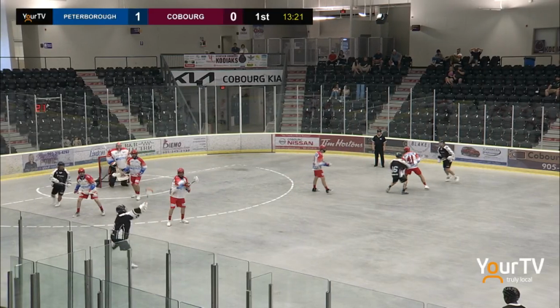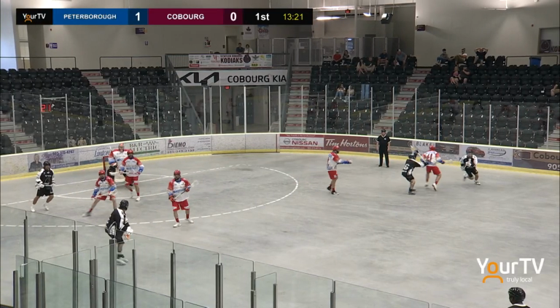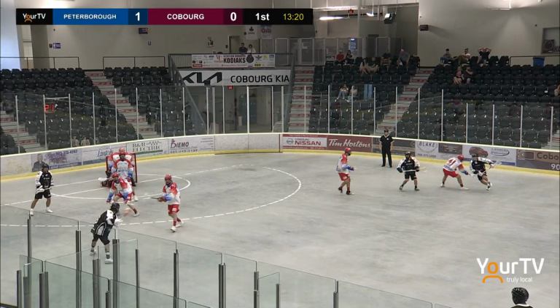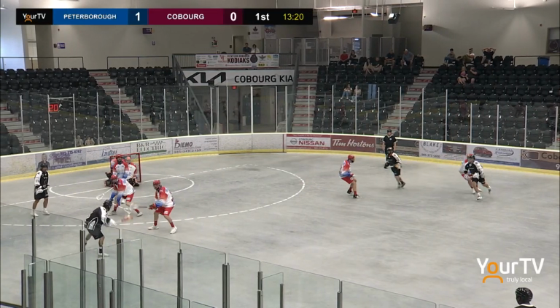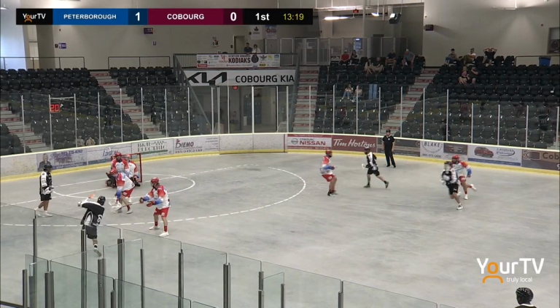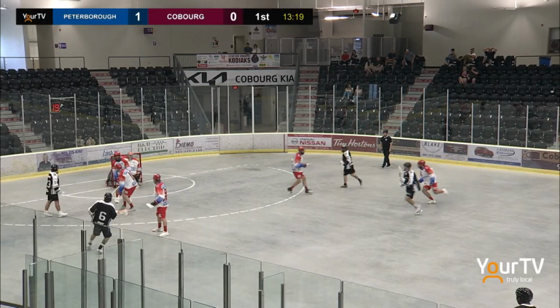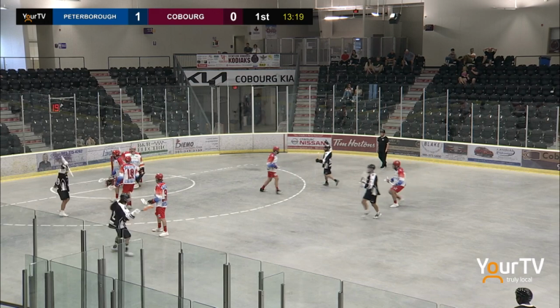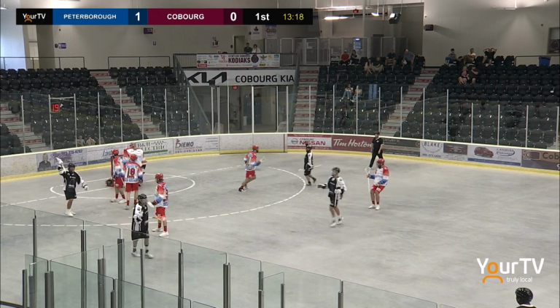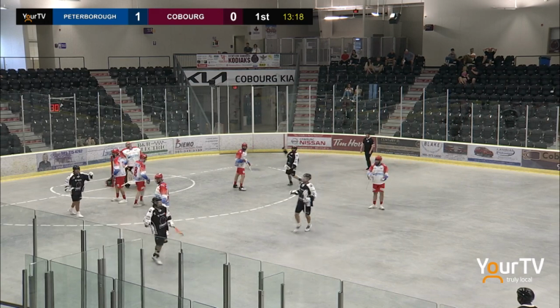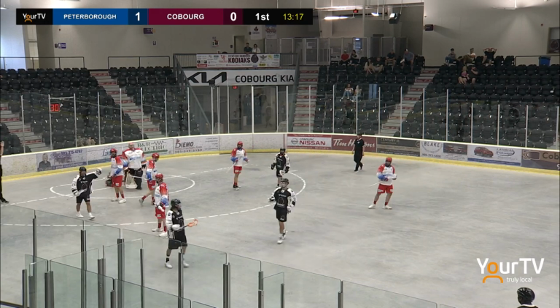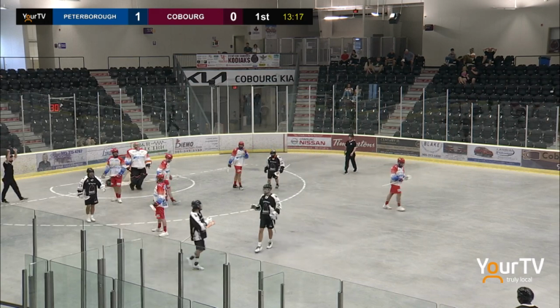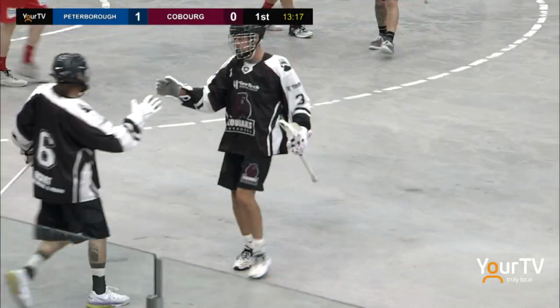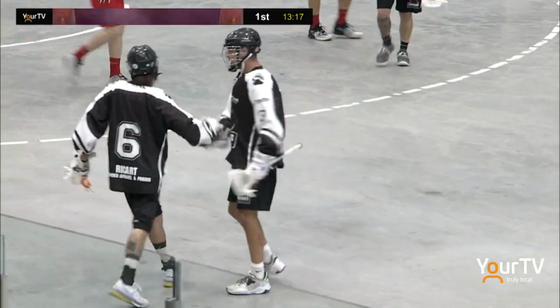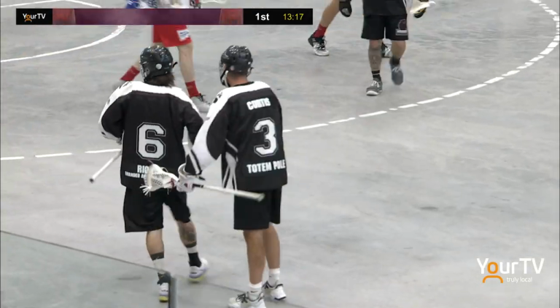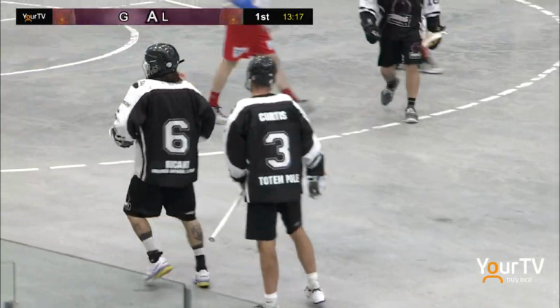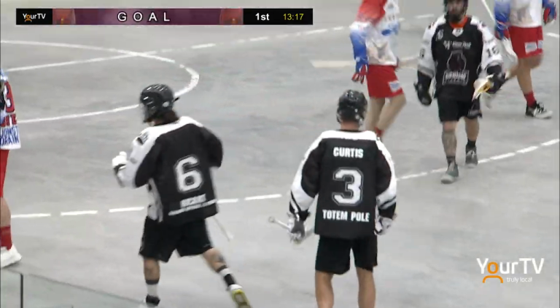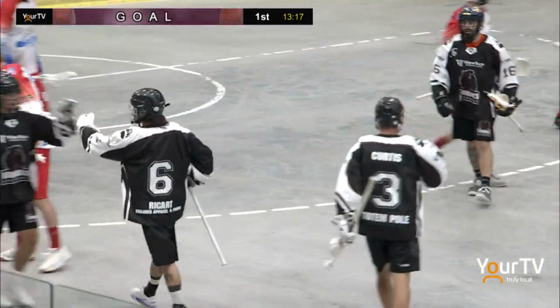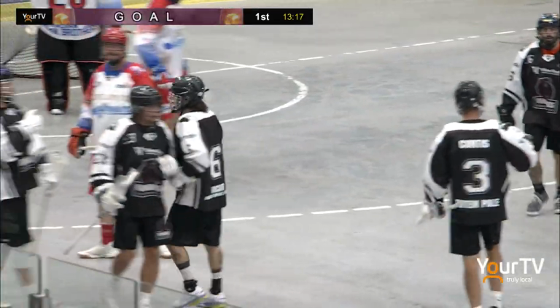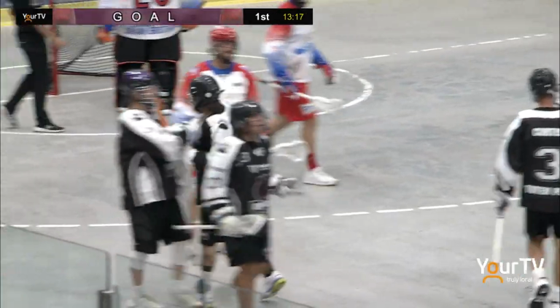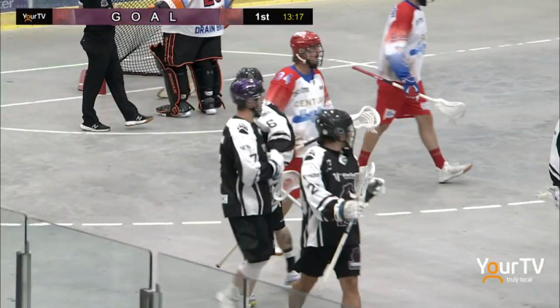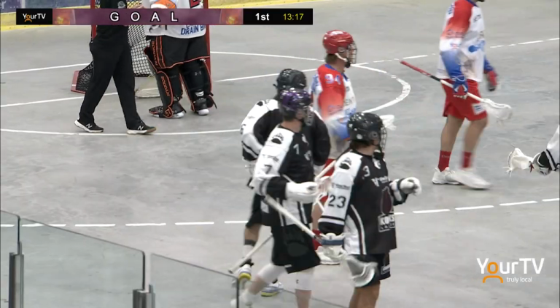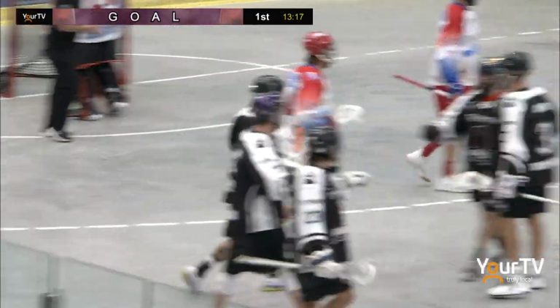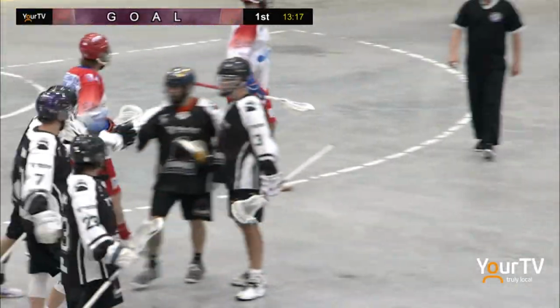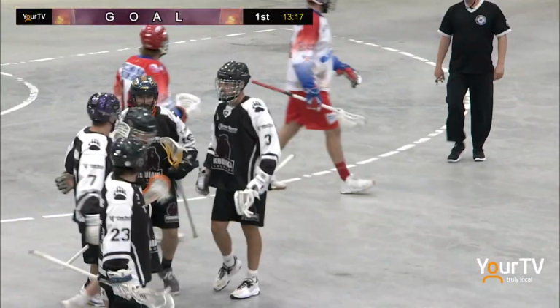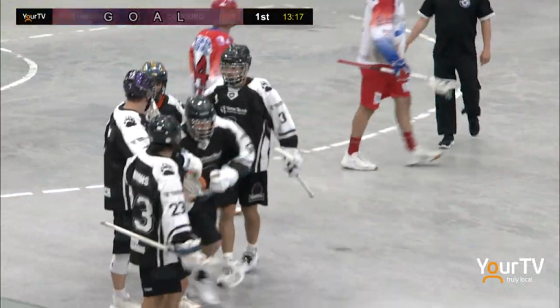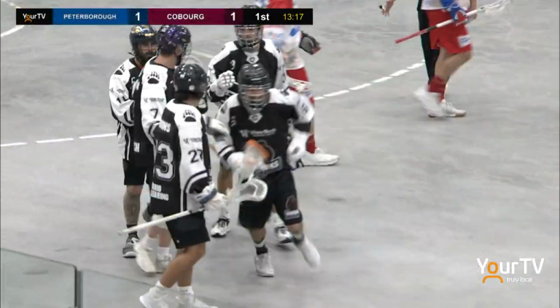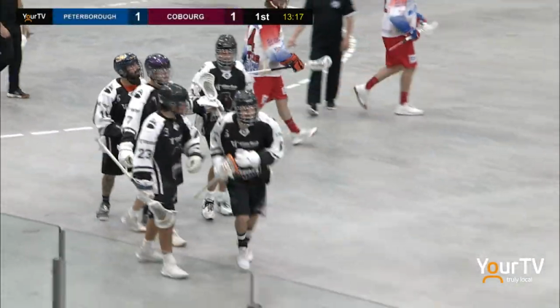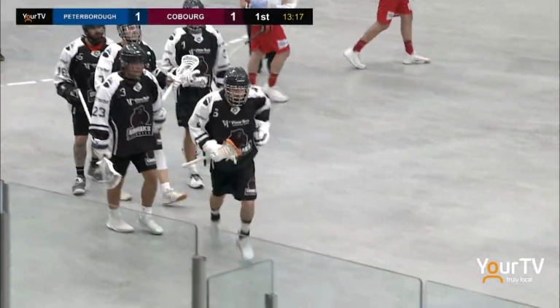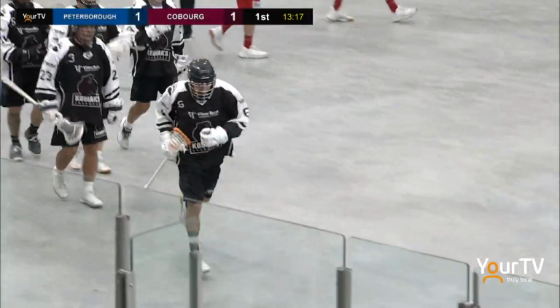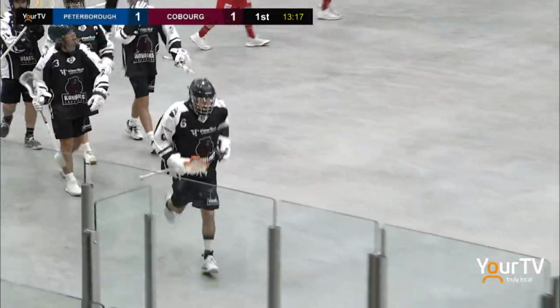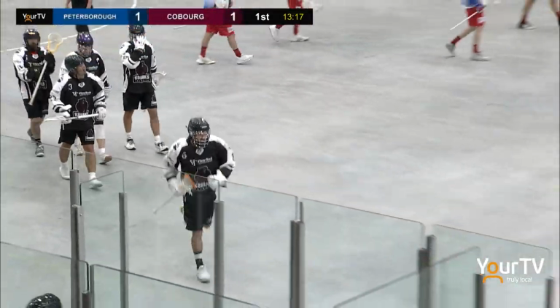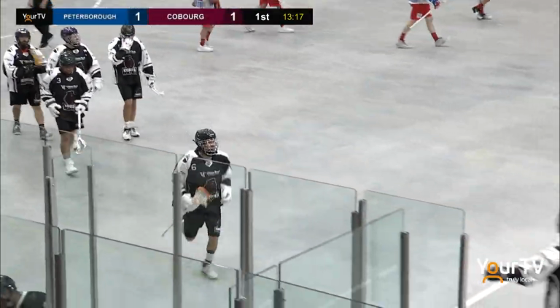Trying to find a cutter — nobody home. Shot through traffic and scores! Chris Atwood with a long outside bomb through a whole bunch of traffic. No chance for Buckin, and it's 1-1.